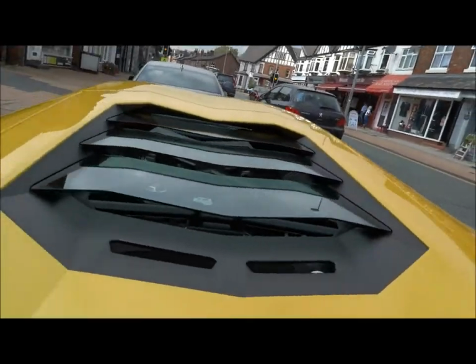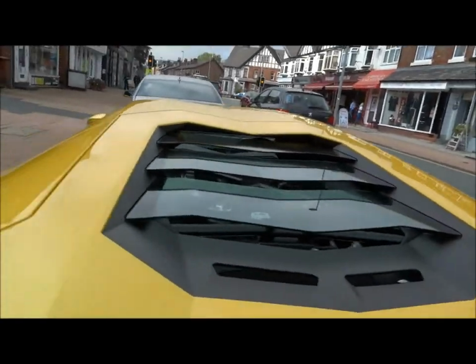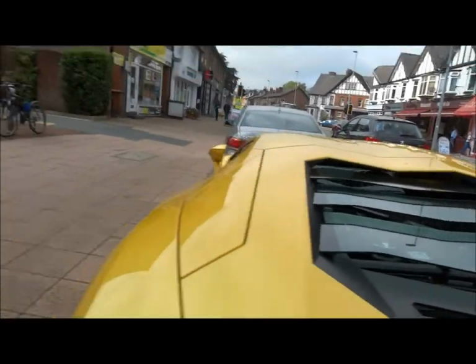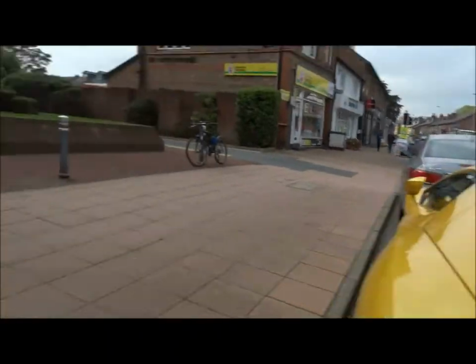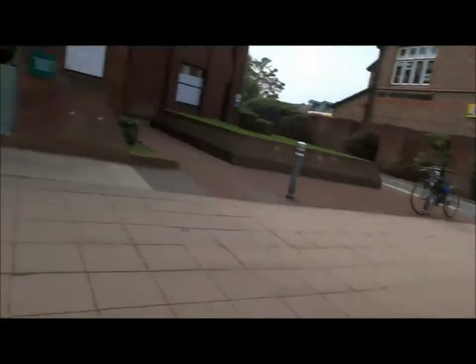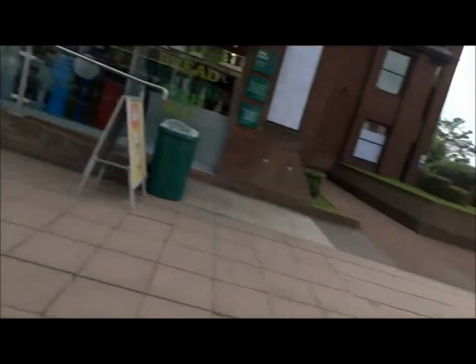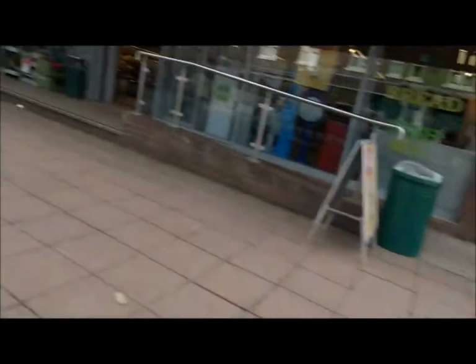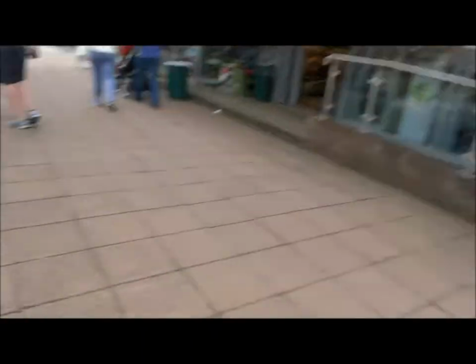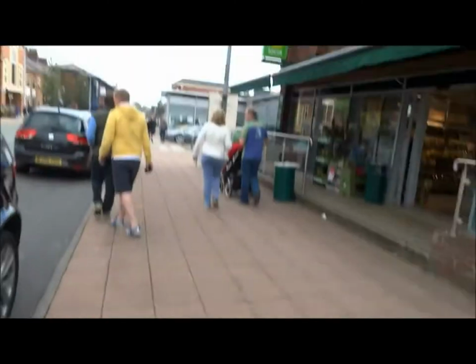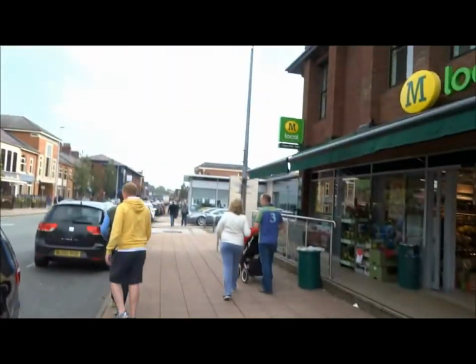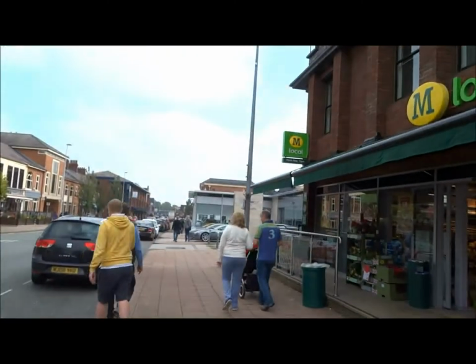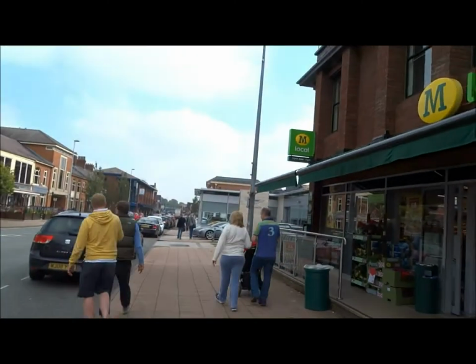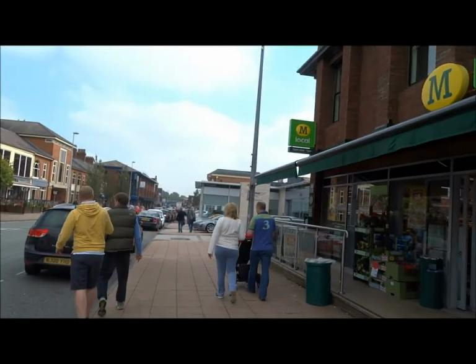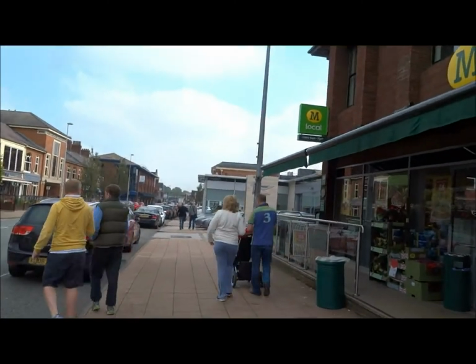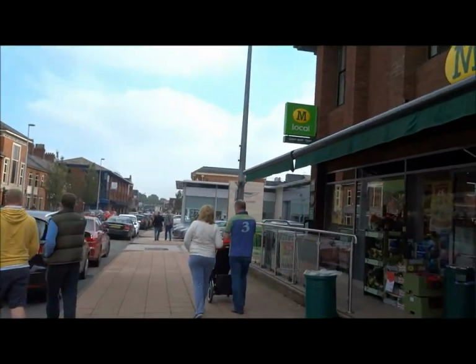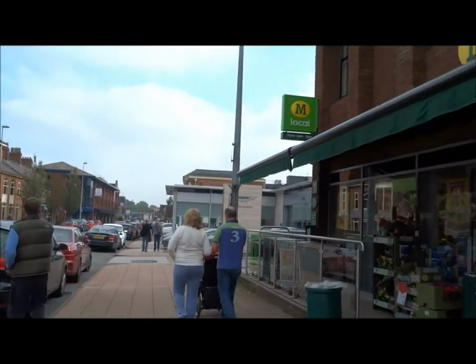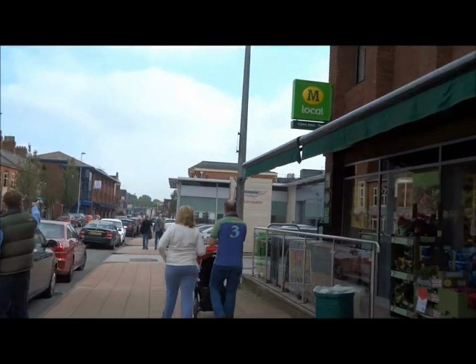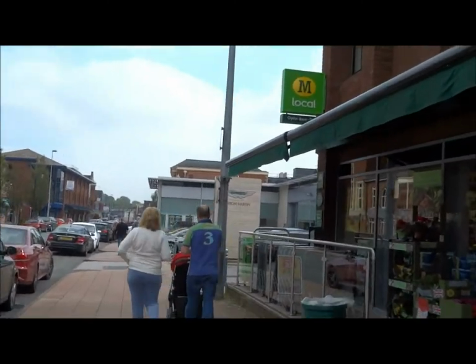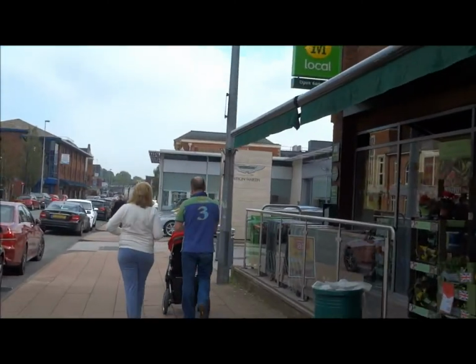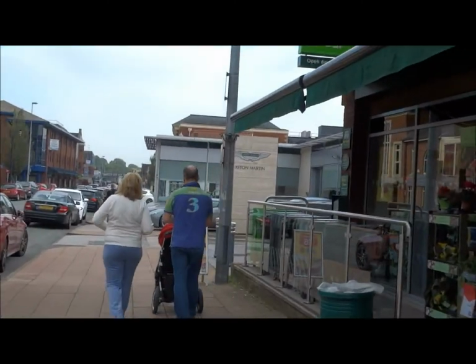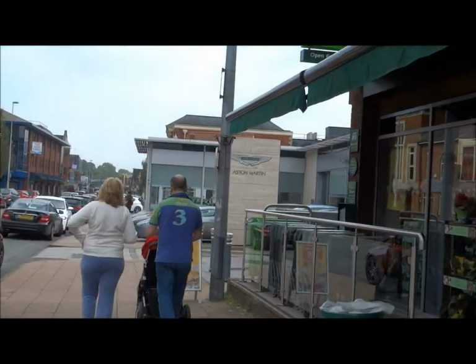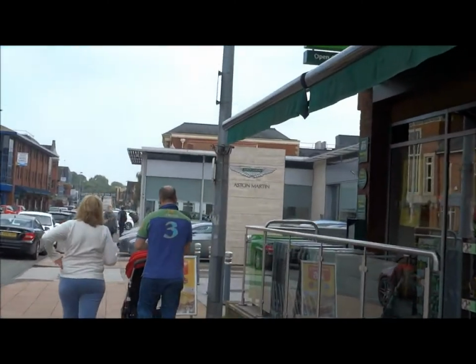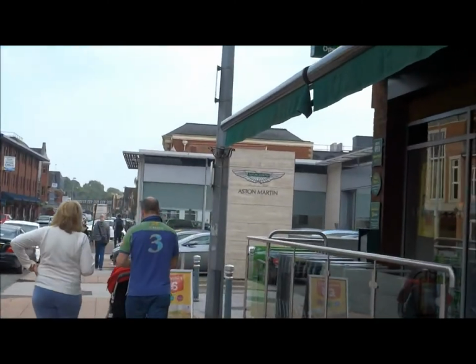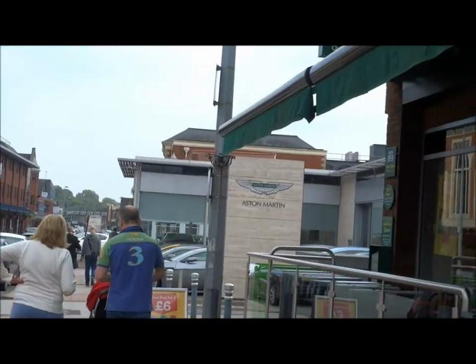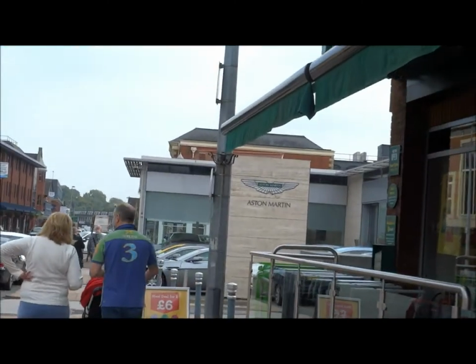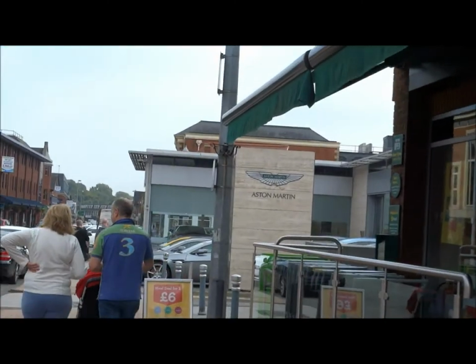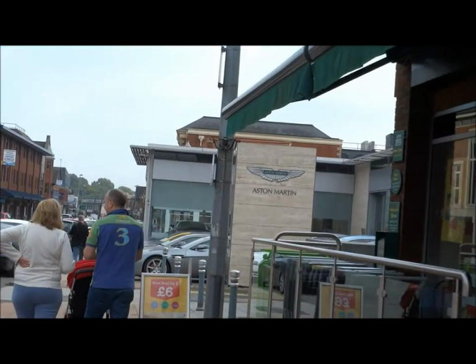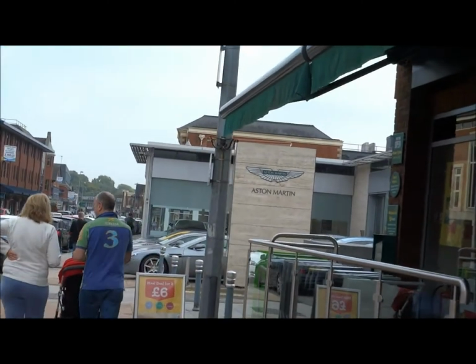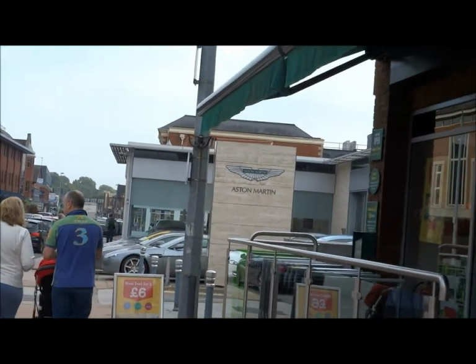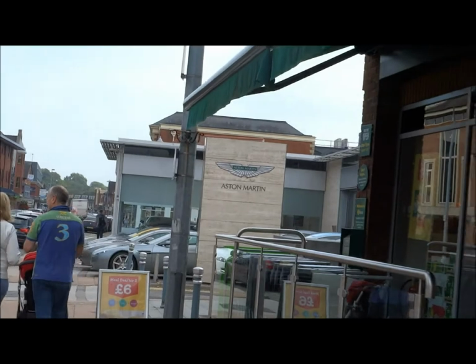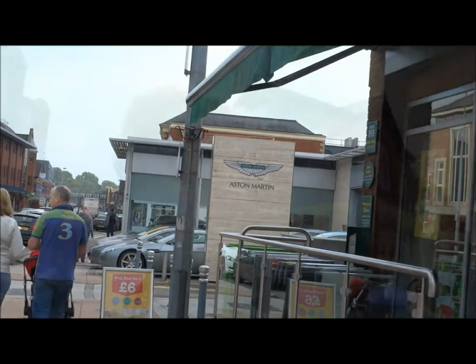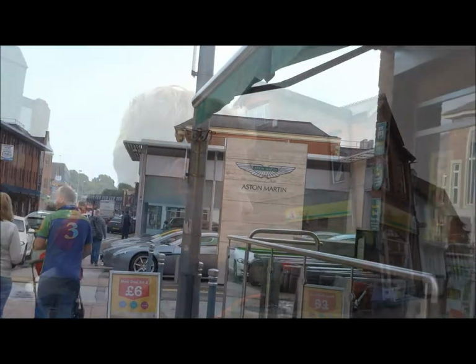And just there is an Aston Martin. Could not be a better day.